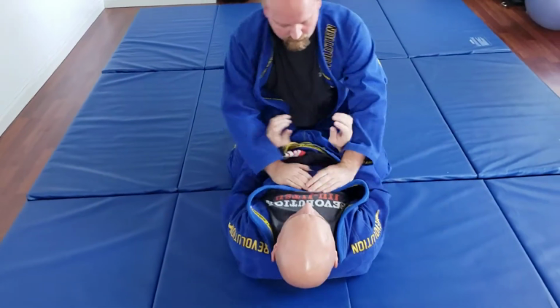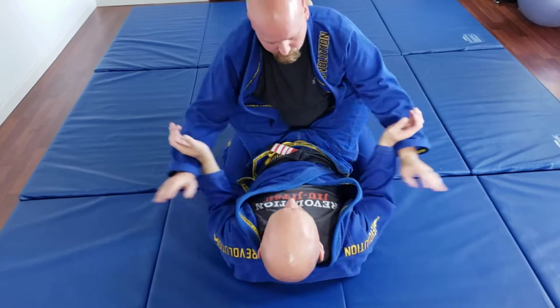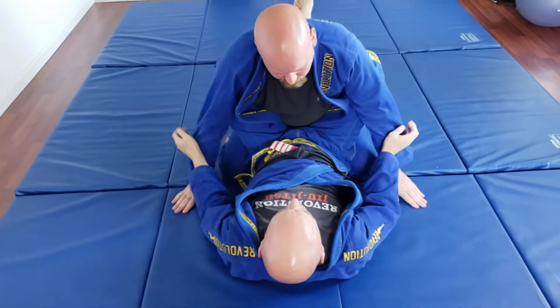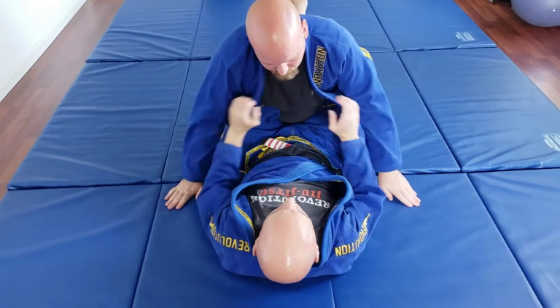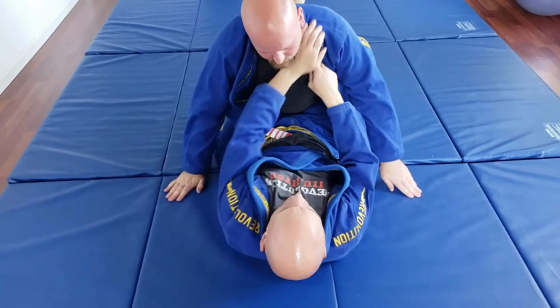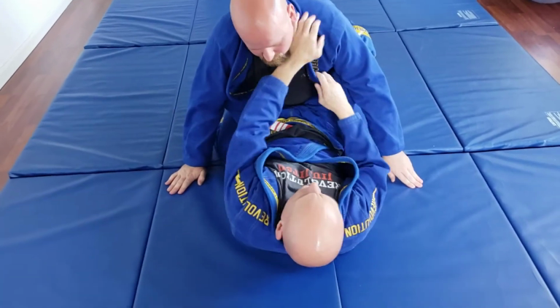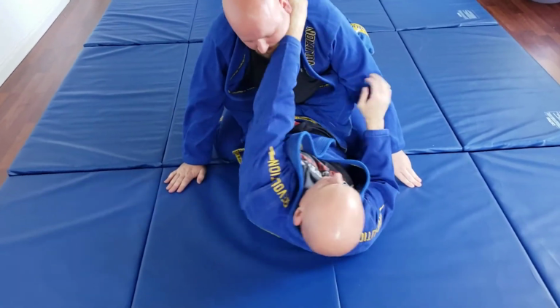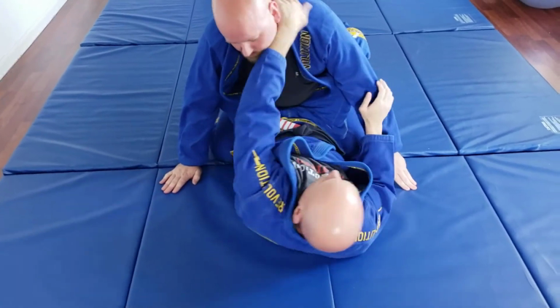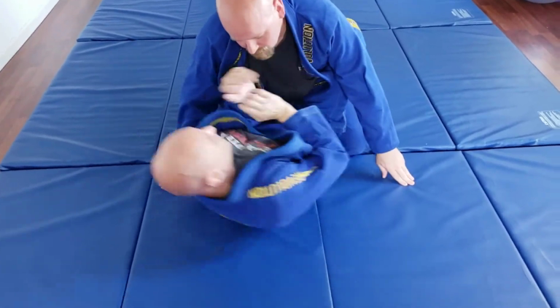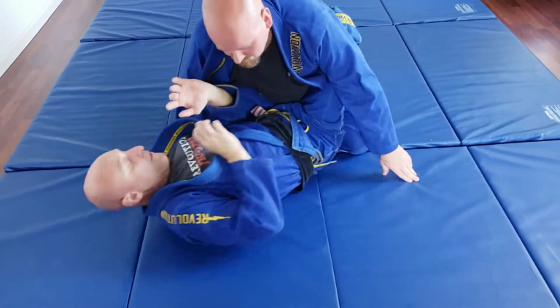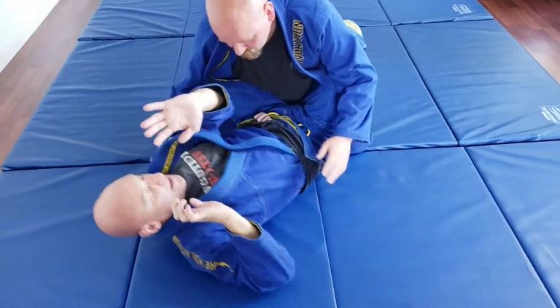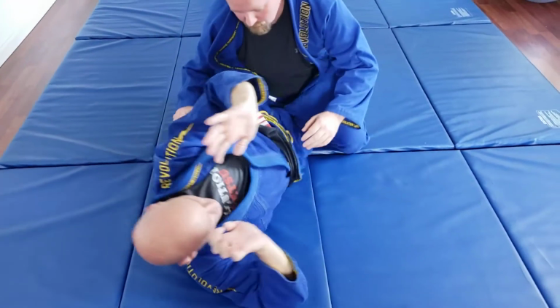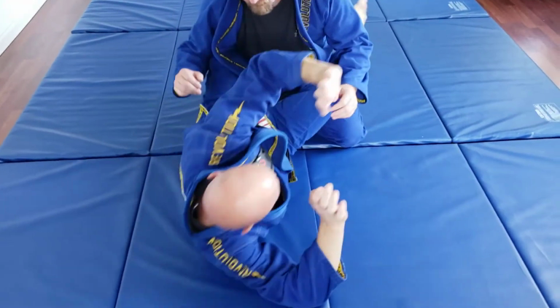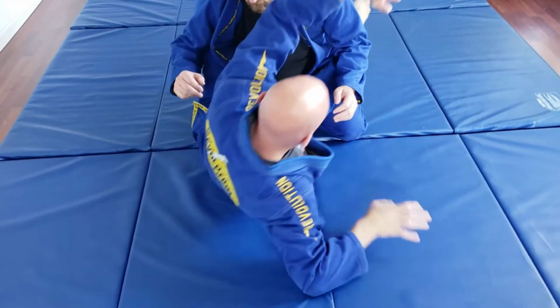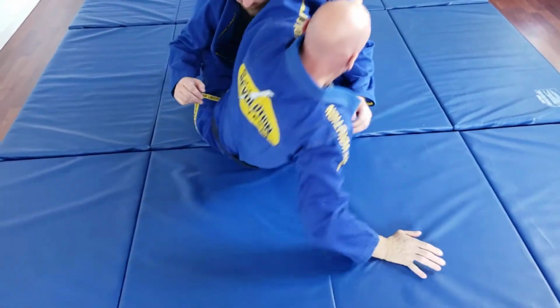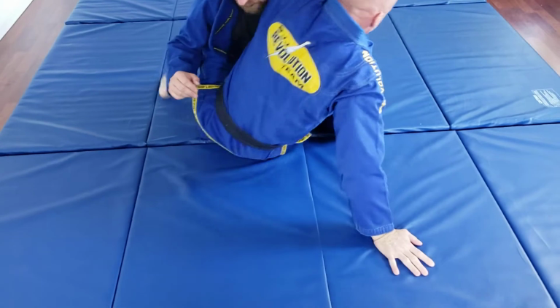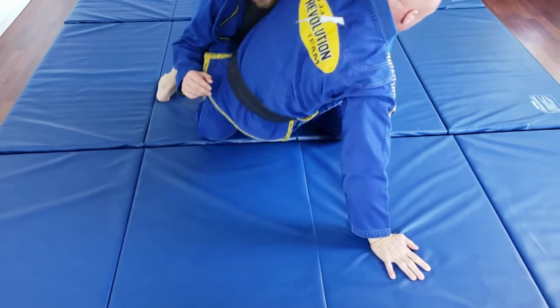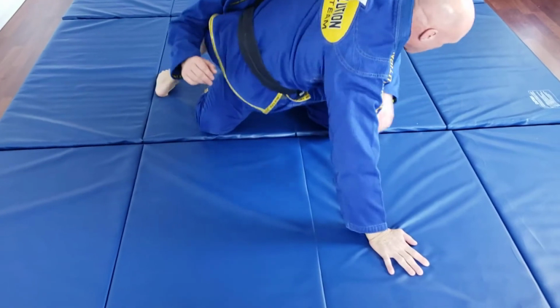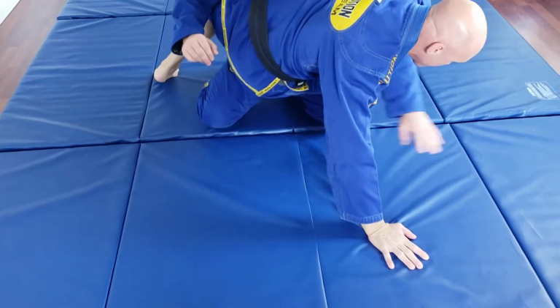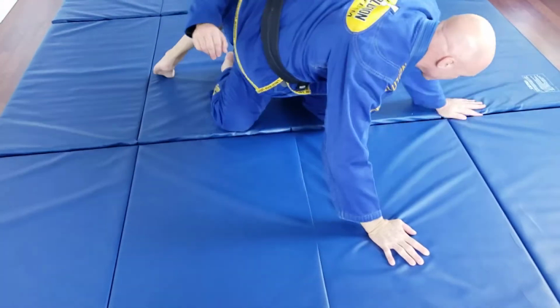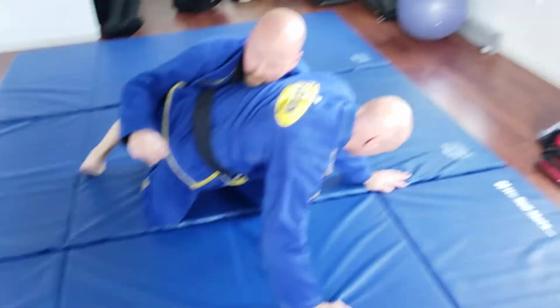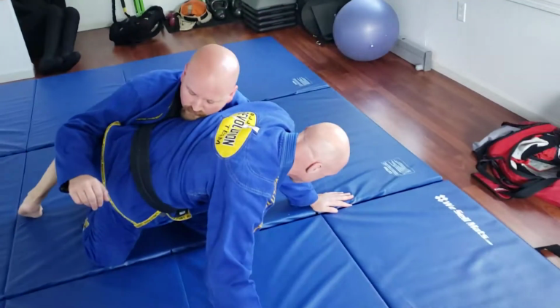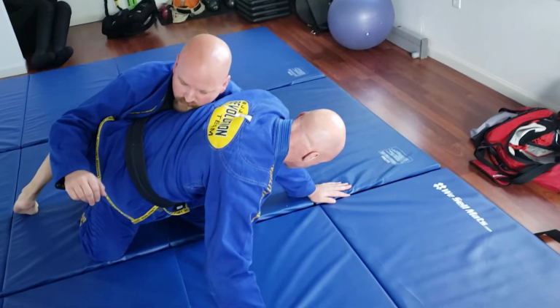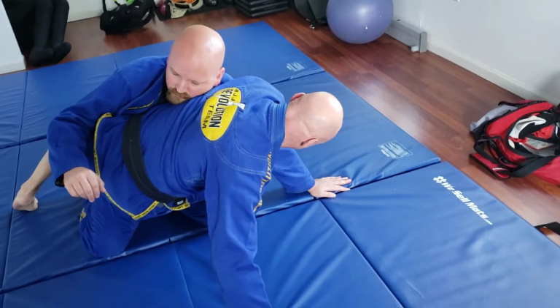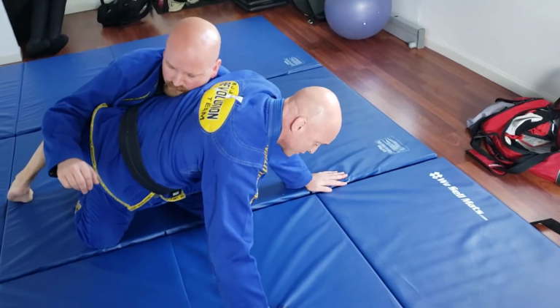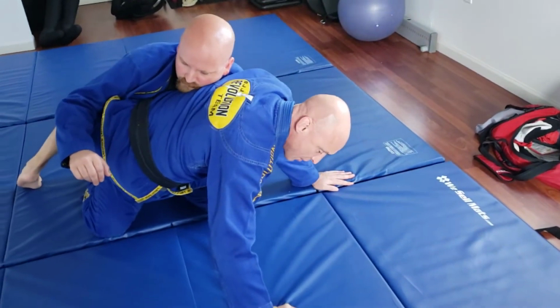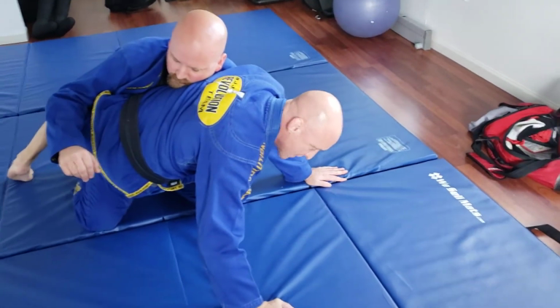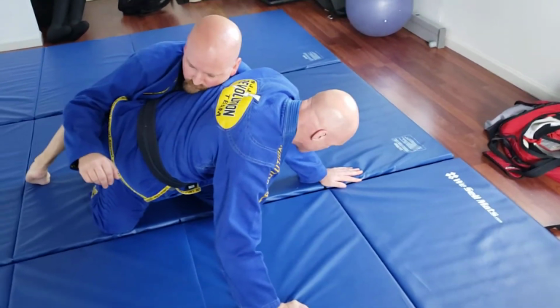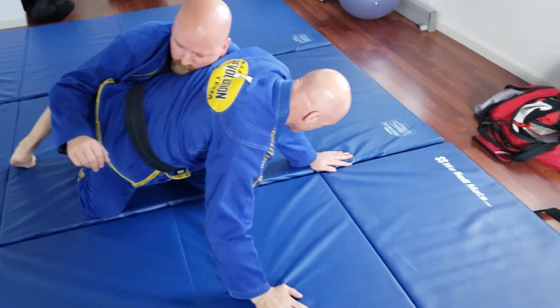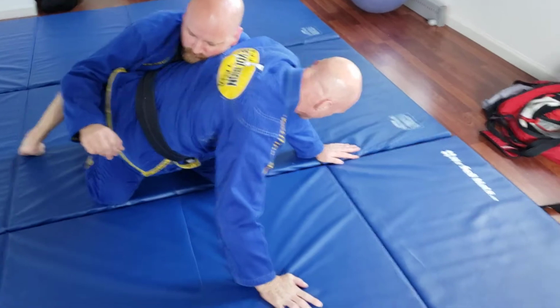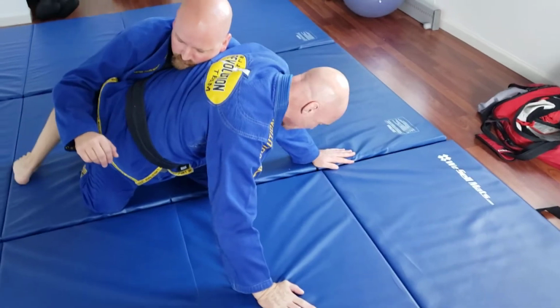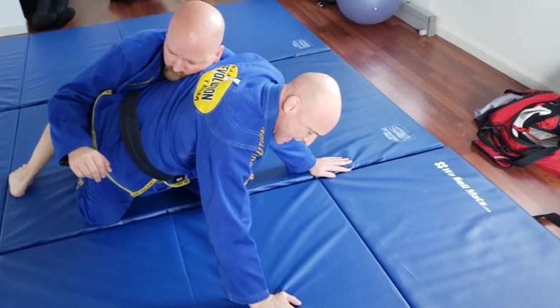Move the hands, going down, distraction, come up. He goes down, I still hook the upper arm.